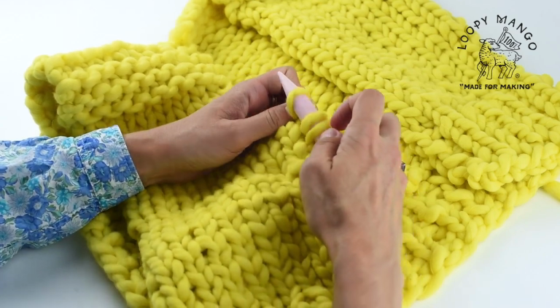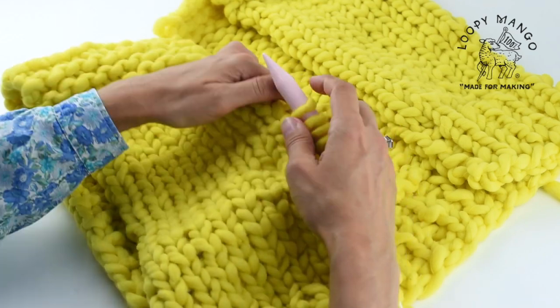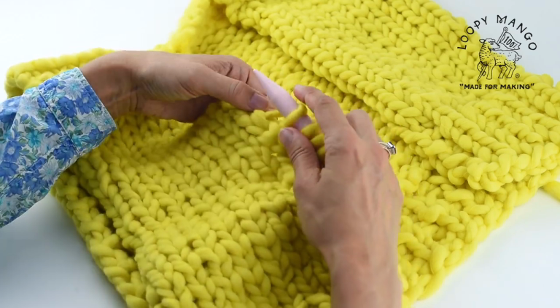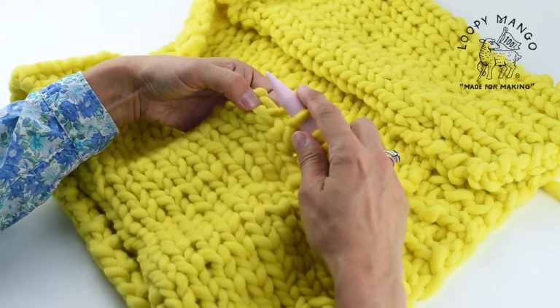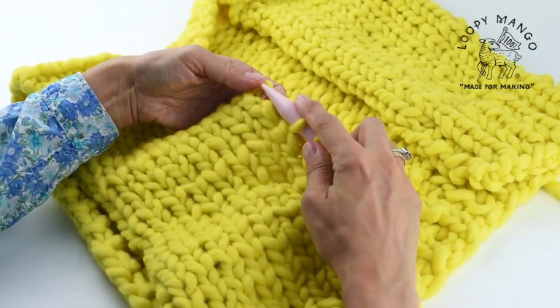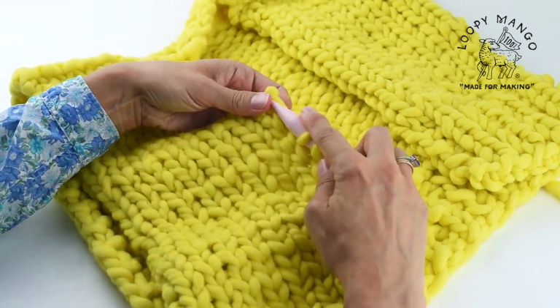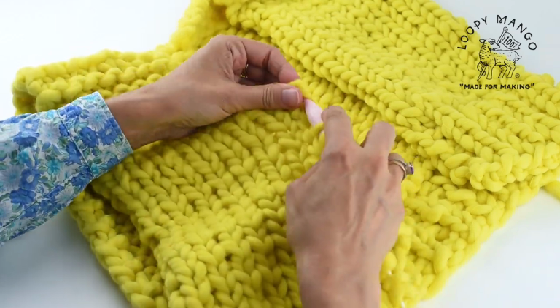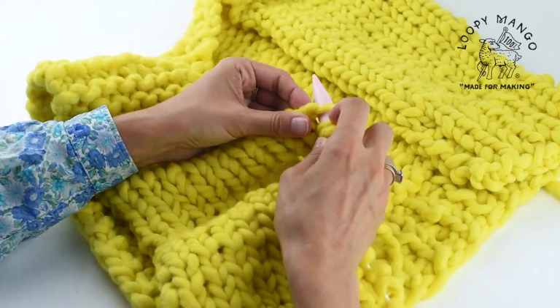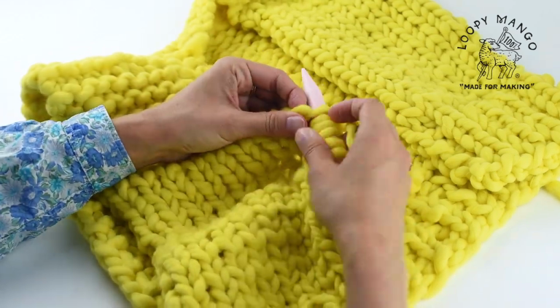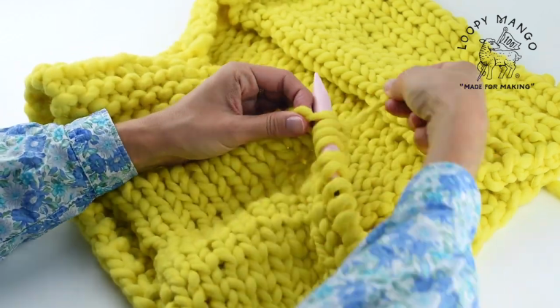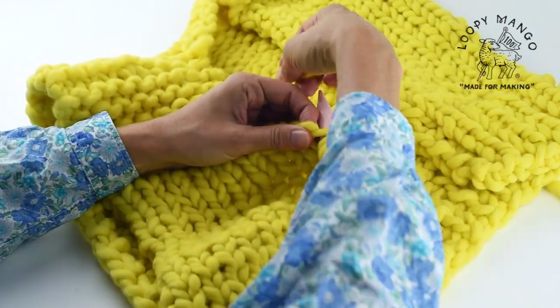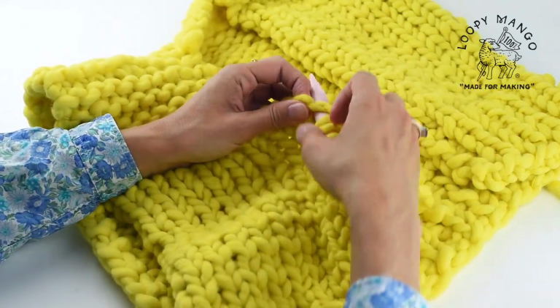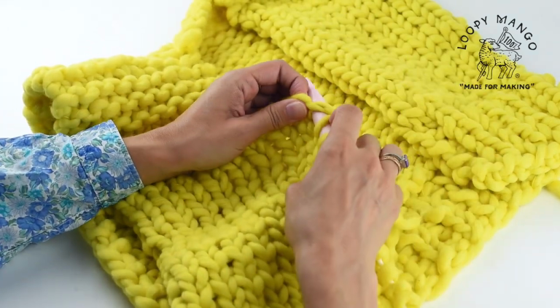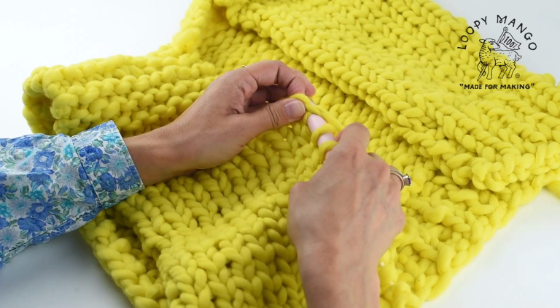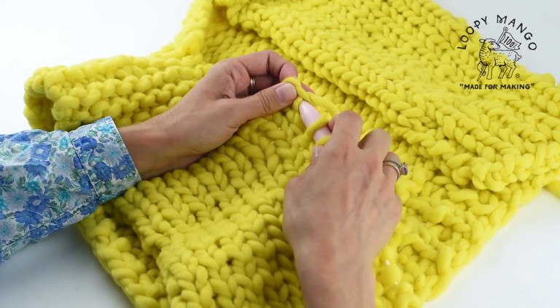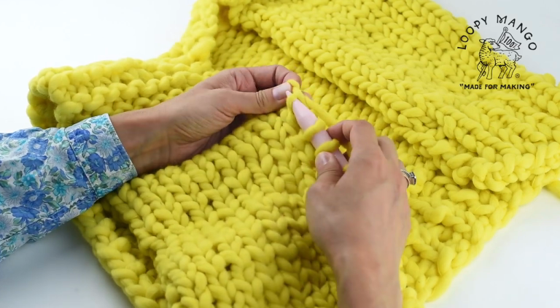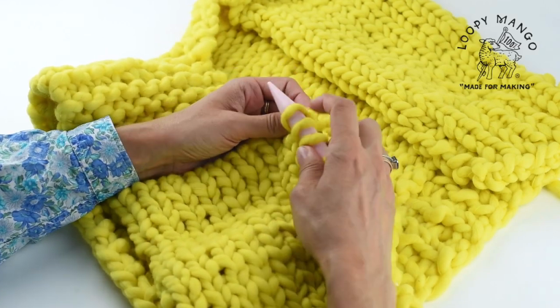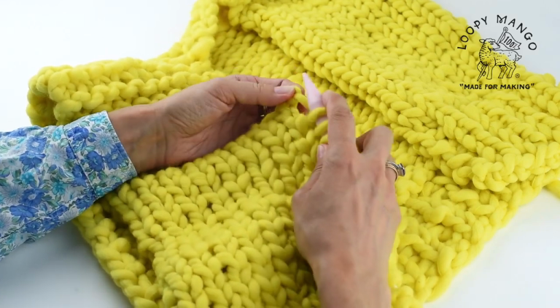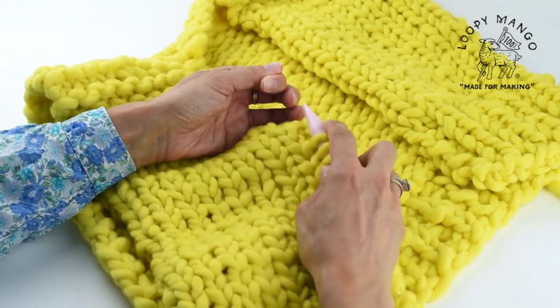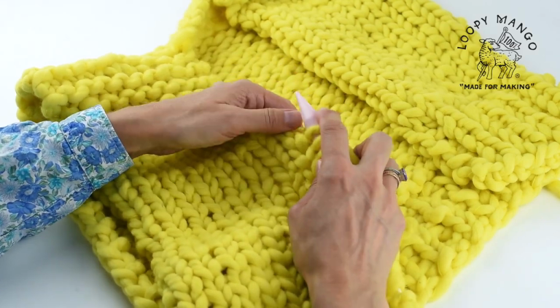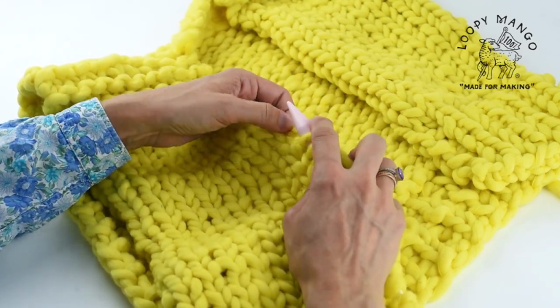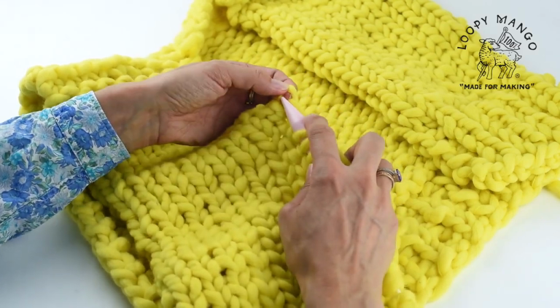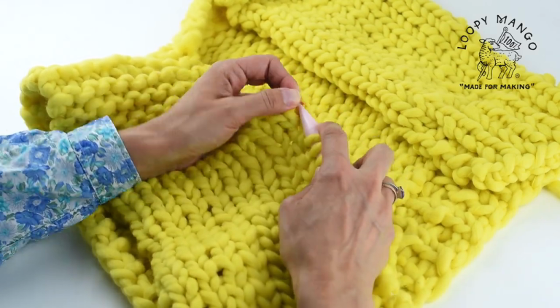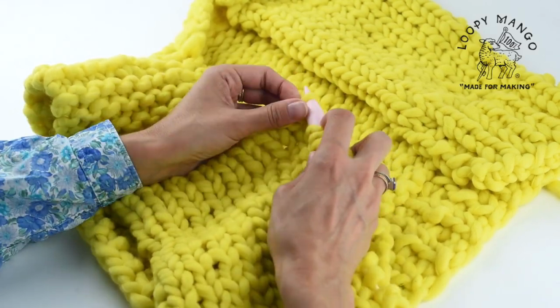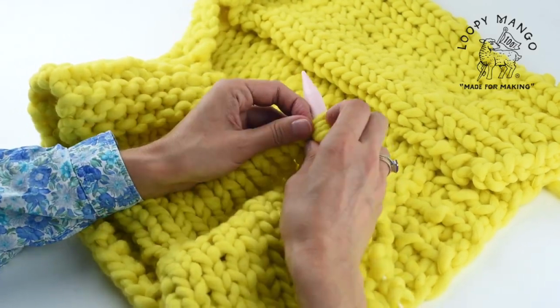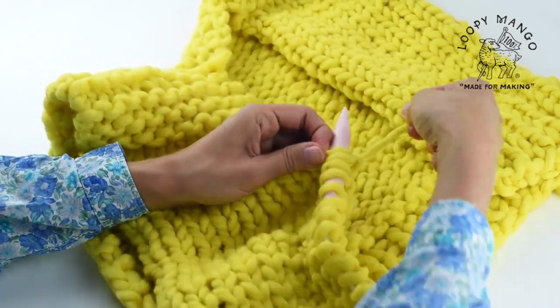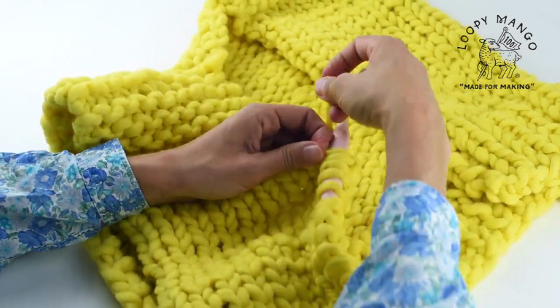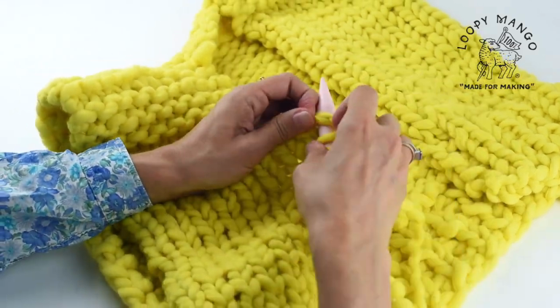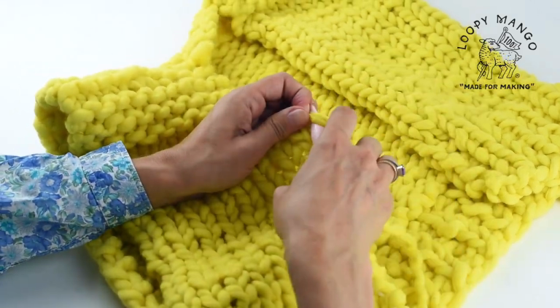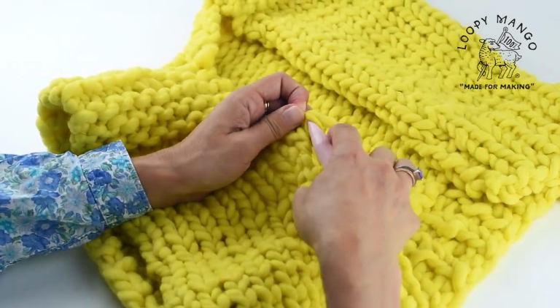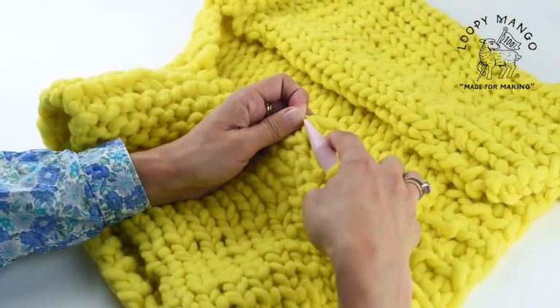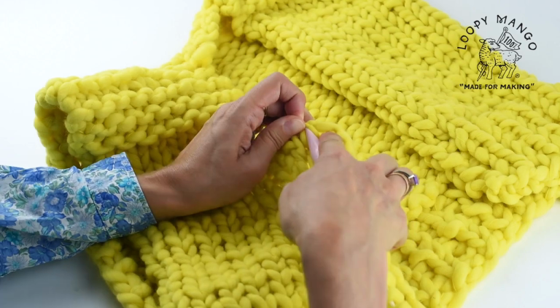Make sure when you're picking up, you're going clockwise. This will give you a much cleaner connection.